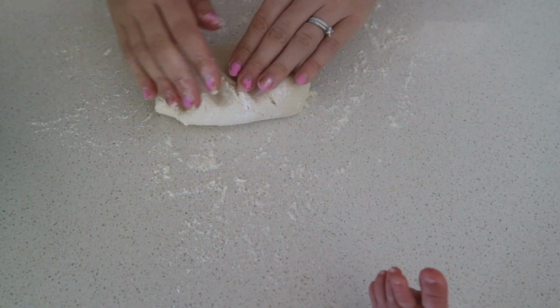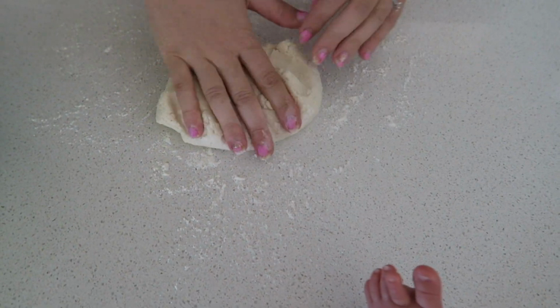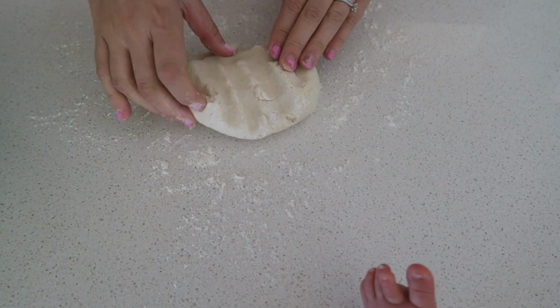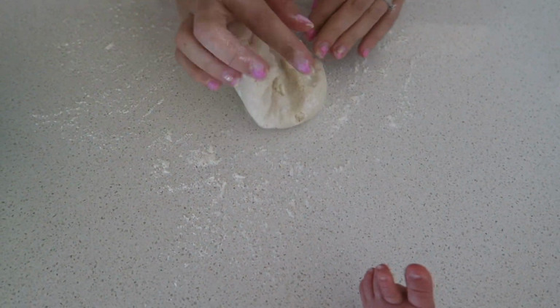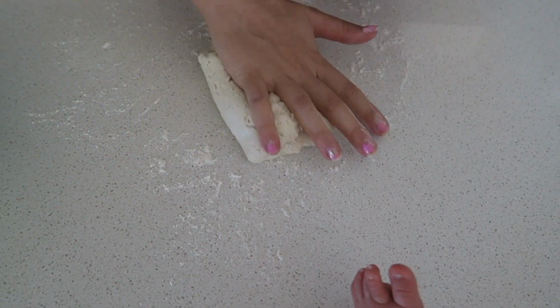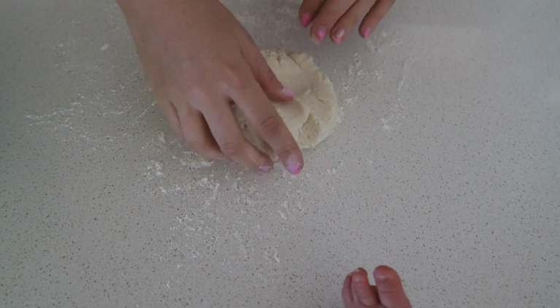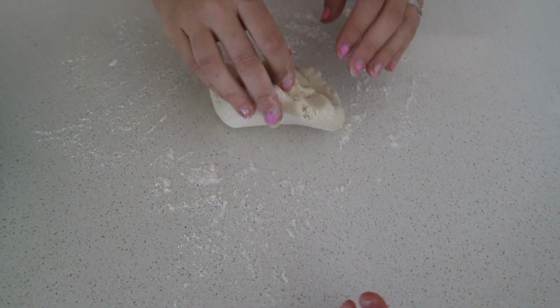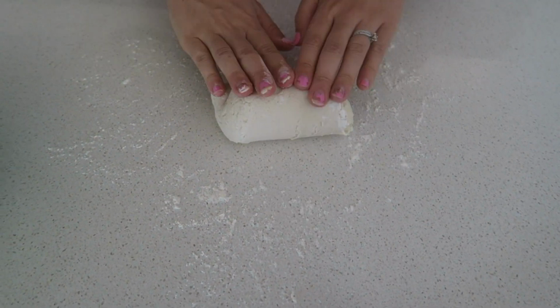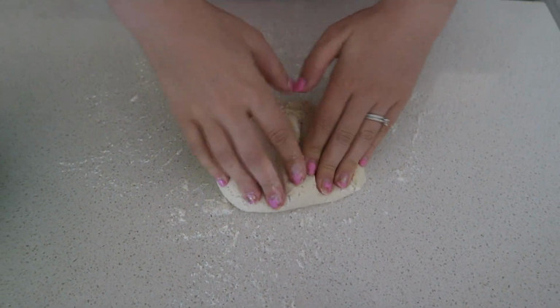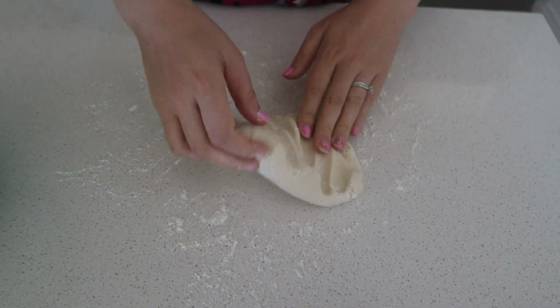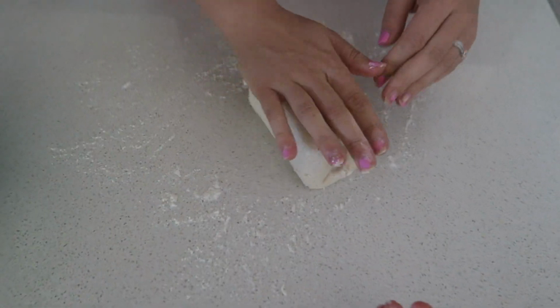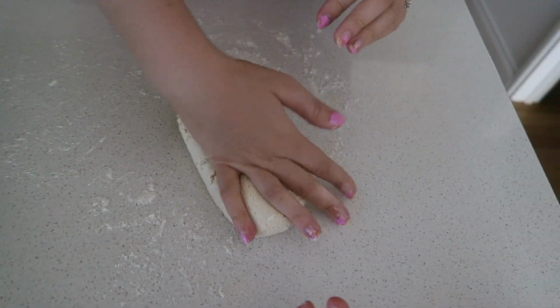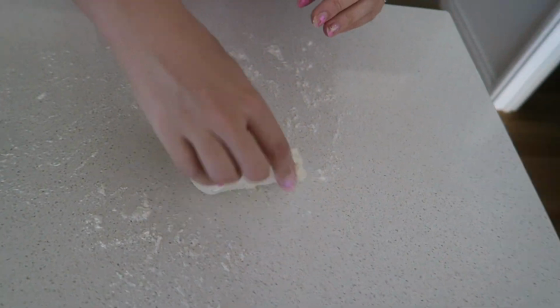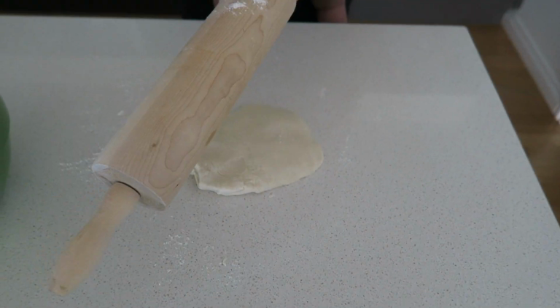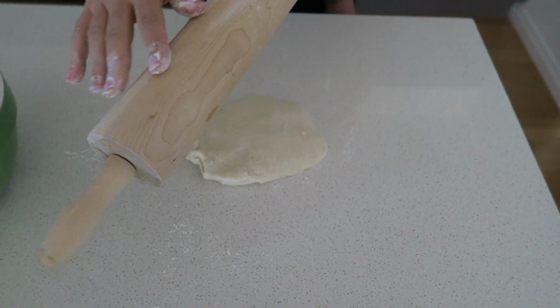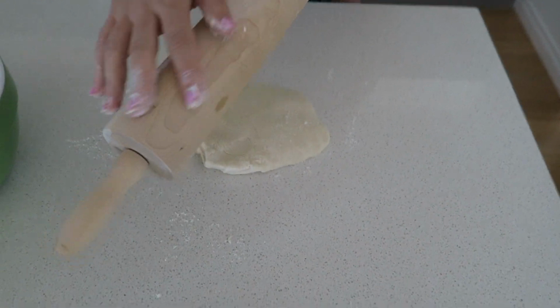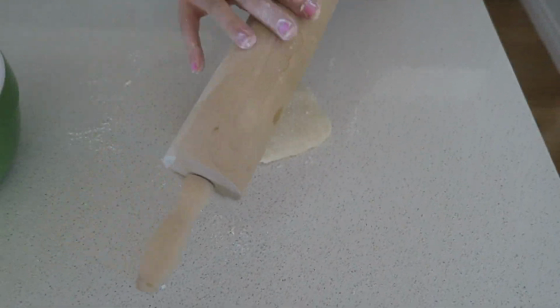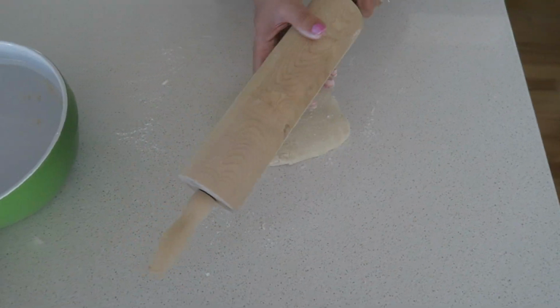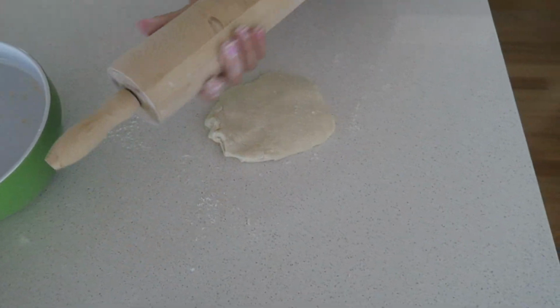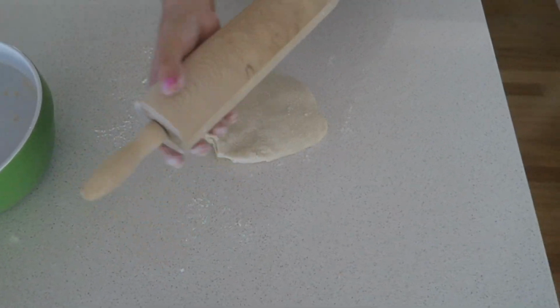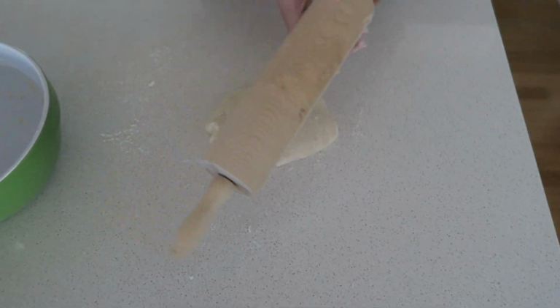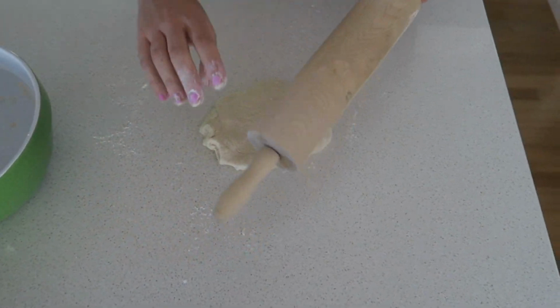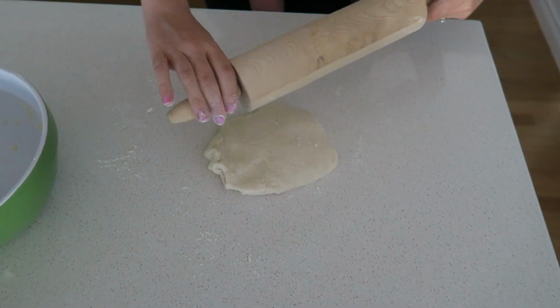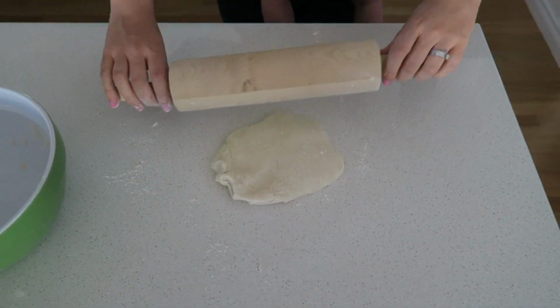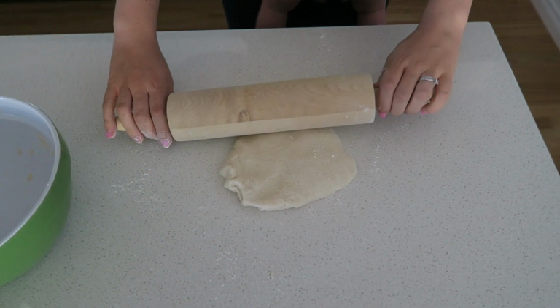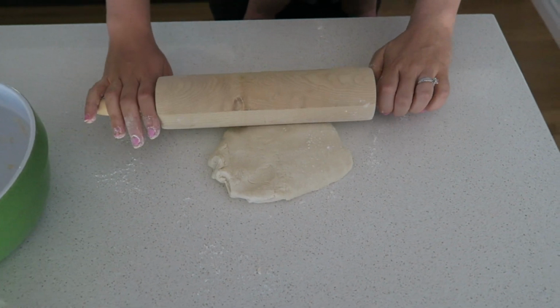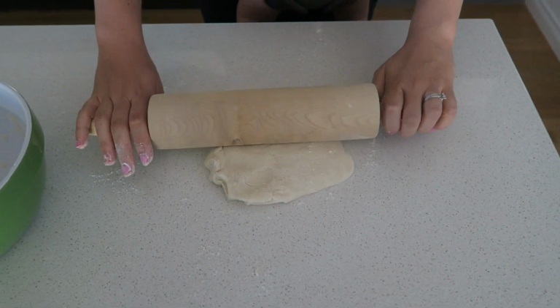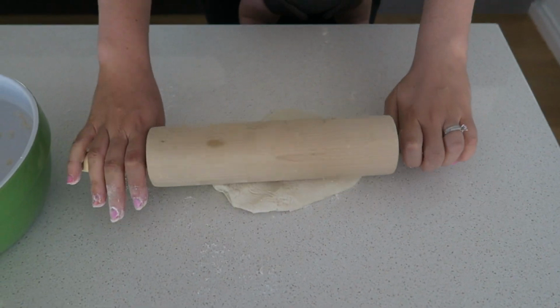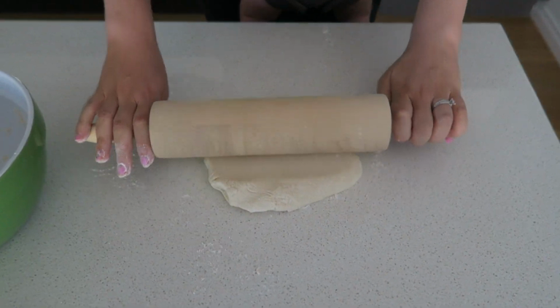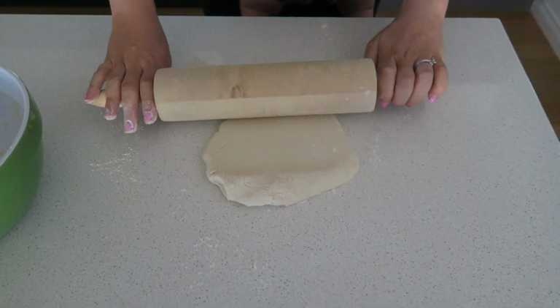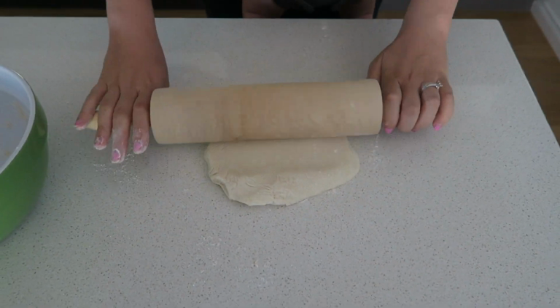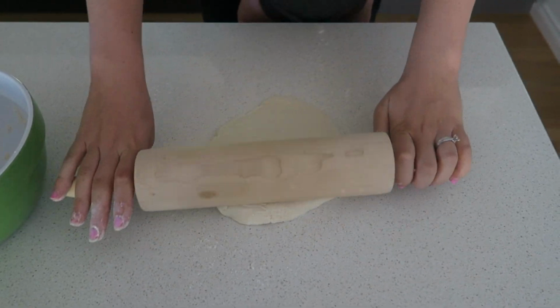Then I kneaded the dough for a couple of minutes. If your dough is still sticky, just add a little bit more flour. I placed some more flour on the rolling pin before rolling out the dough.